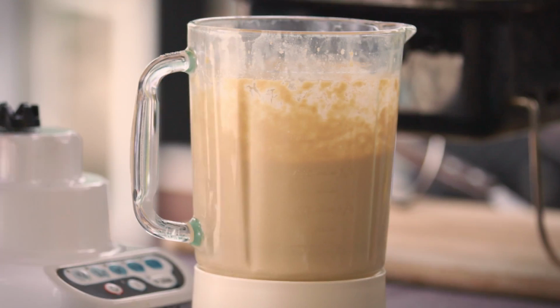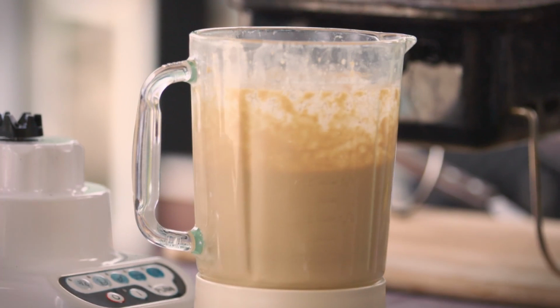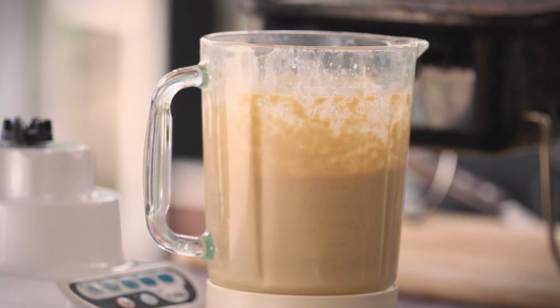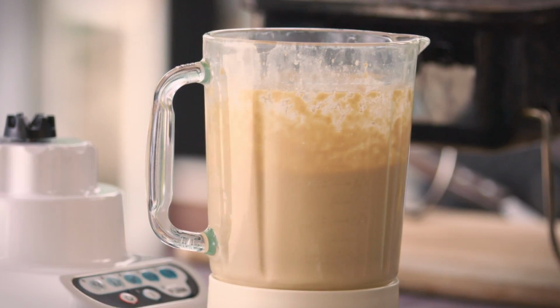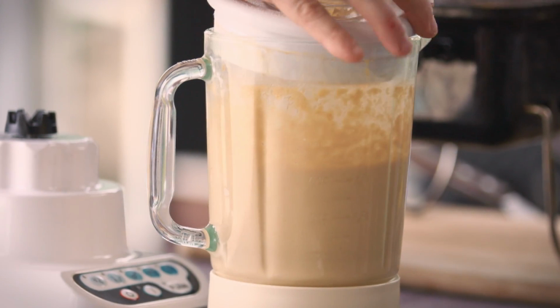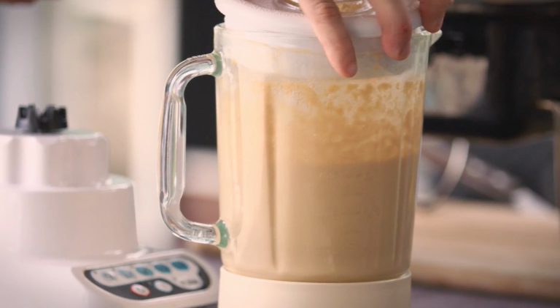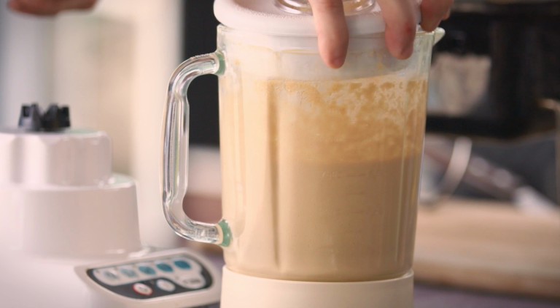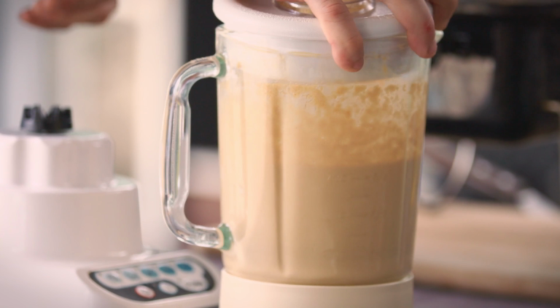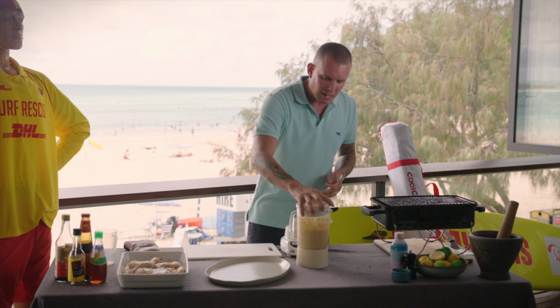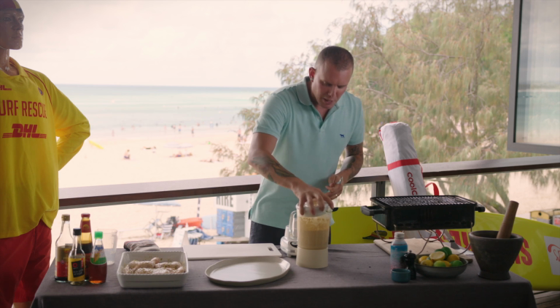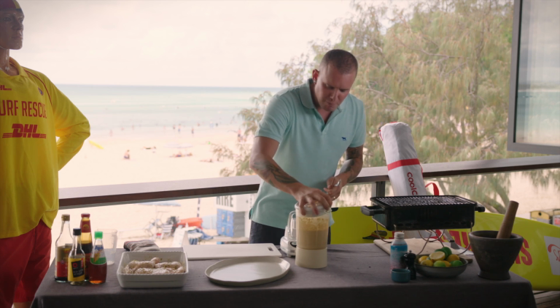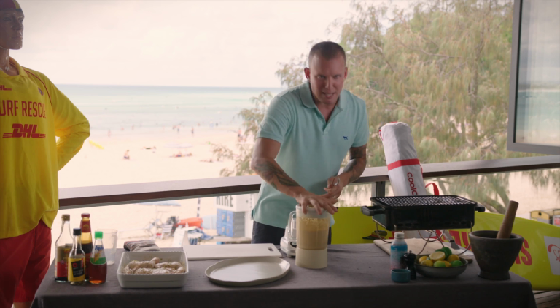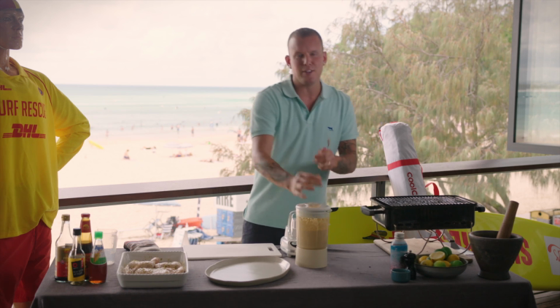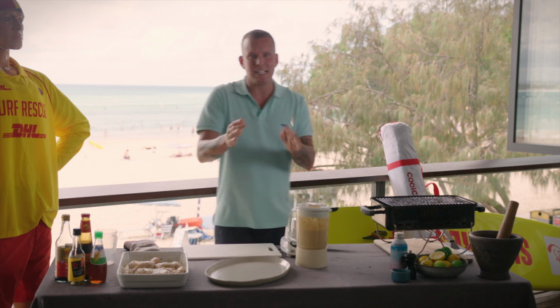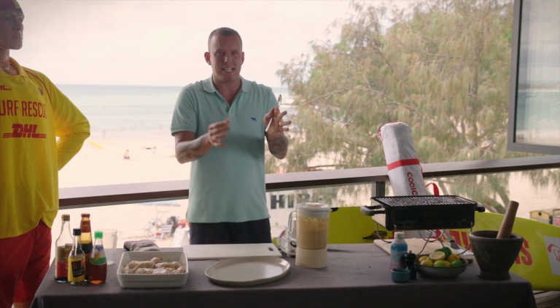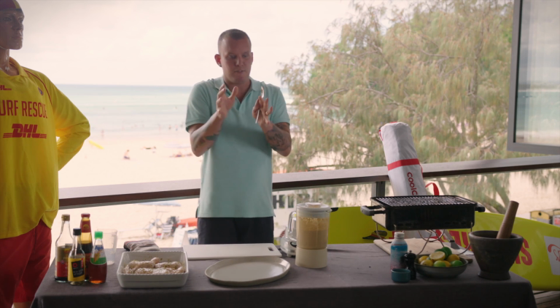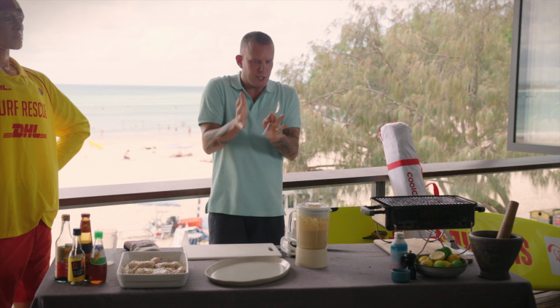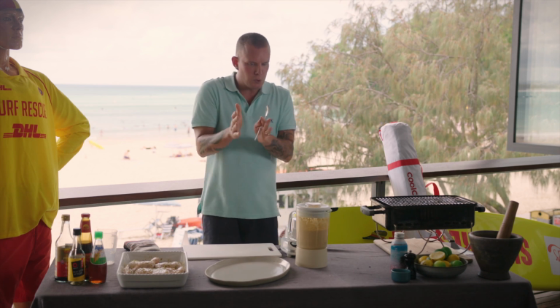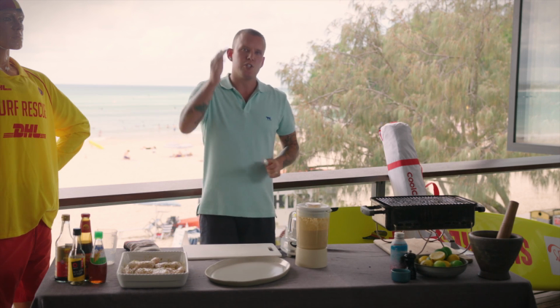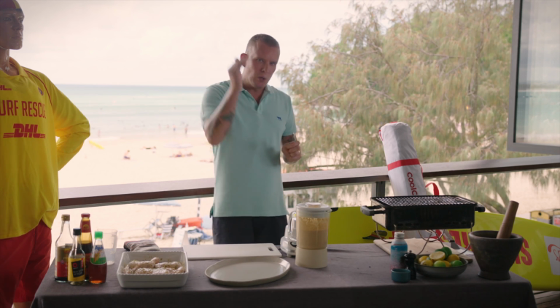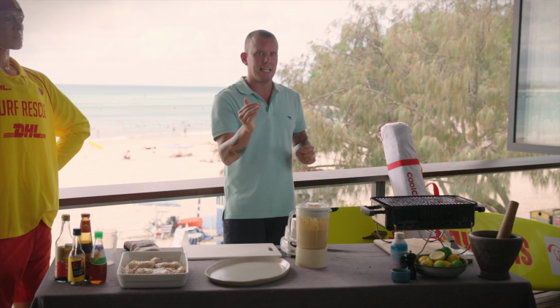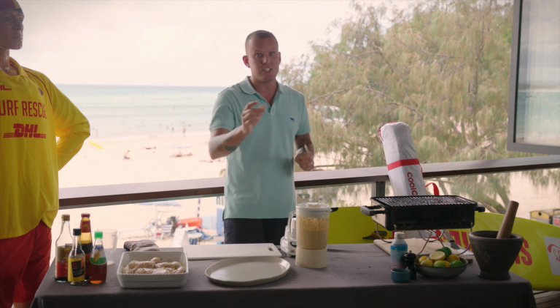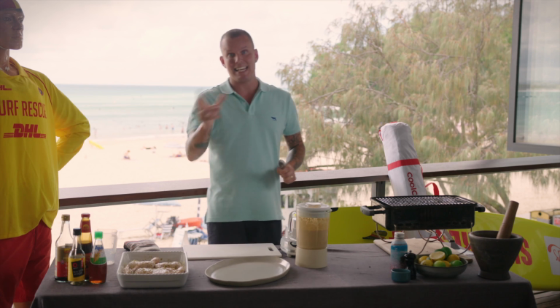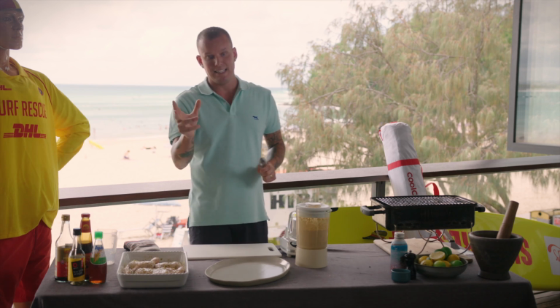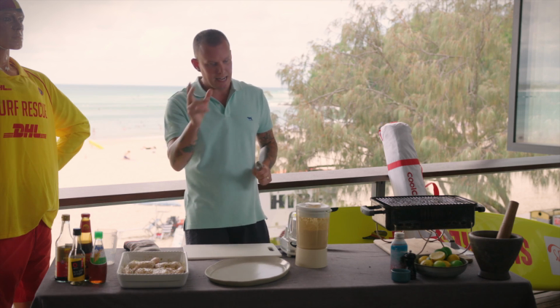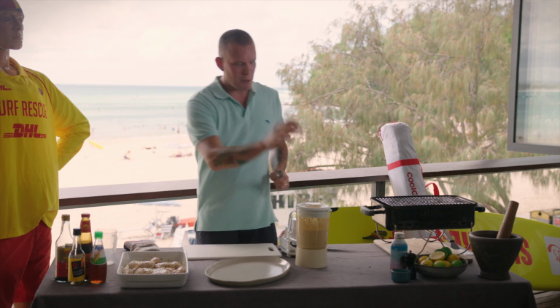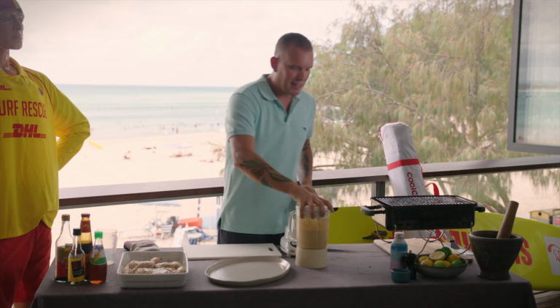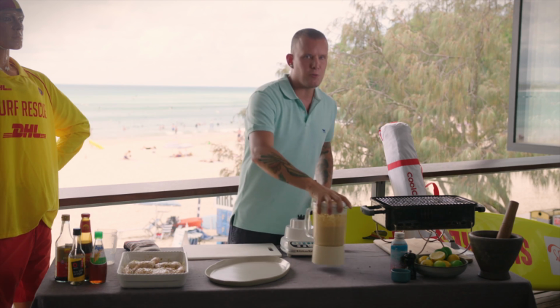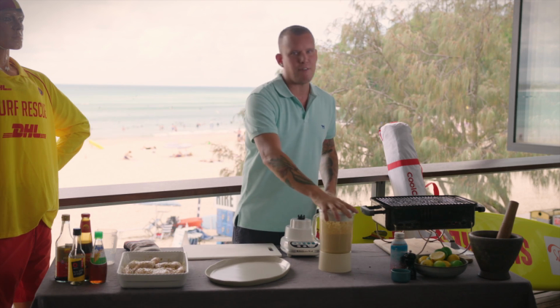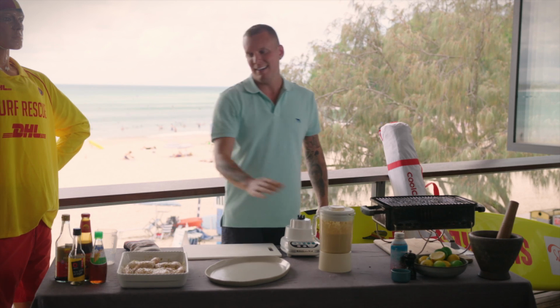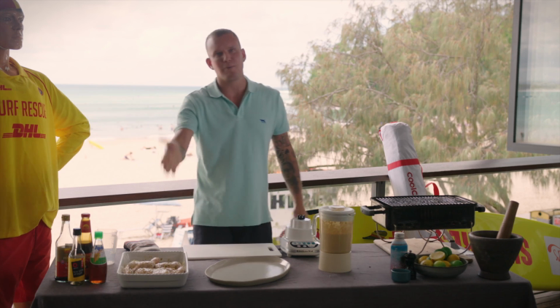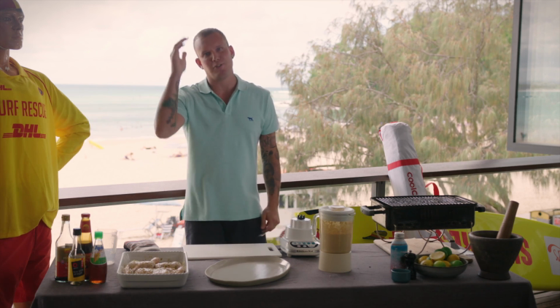We're just going to pop that in the fridge for about half an hour. You've blitzed up the peanuts and sesame — the fats and oils — so cooling it down a touch is going to thicken it. Bang that in the fridge for about half an hour, then it's time to start grilling.